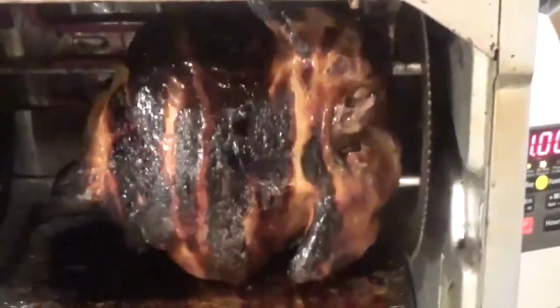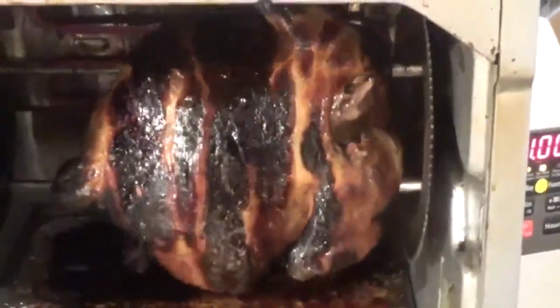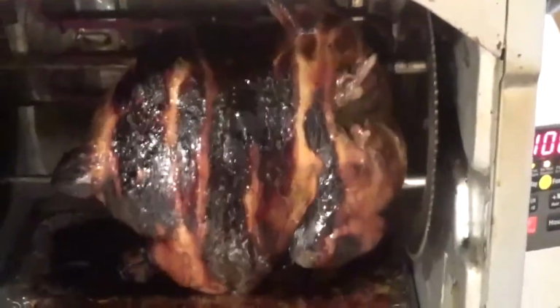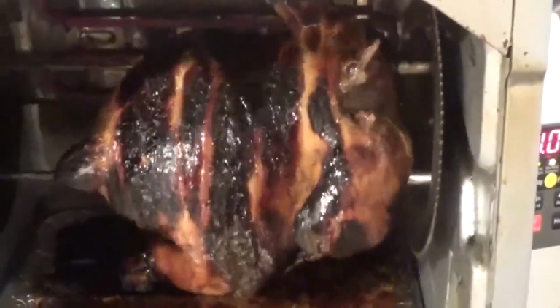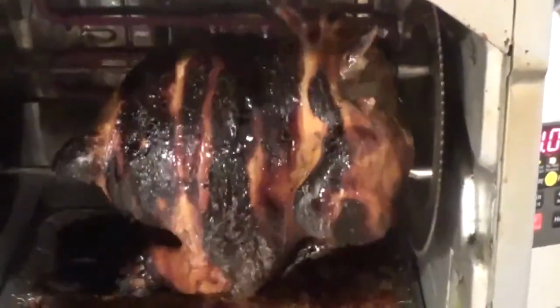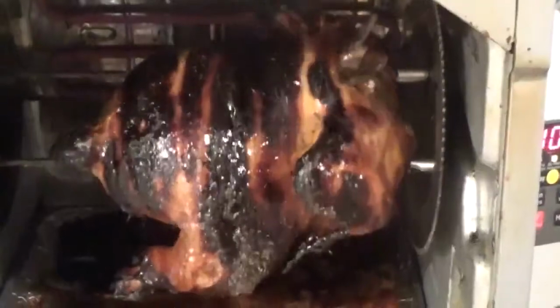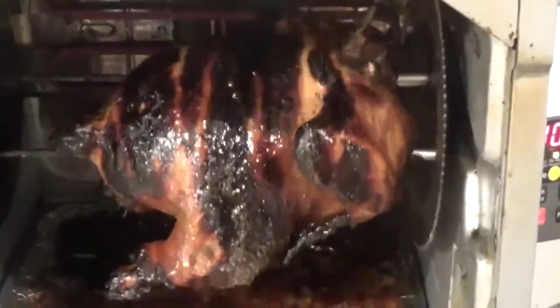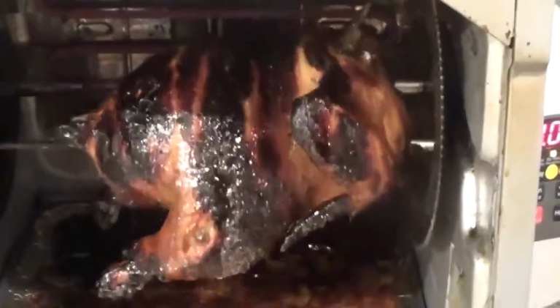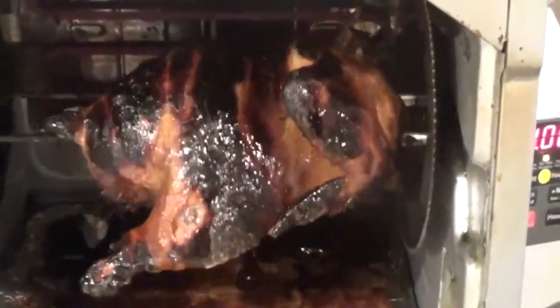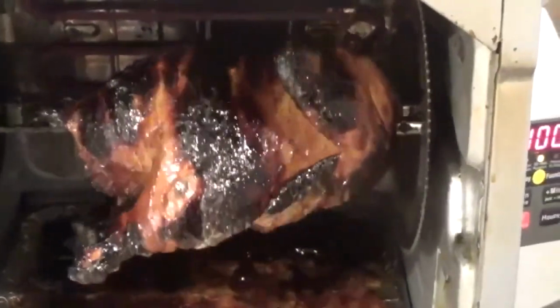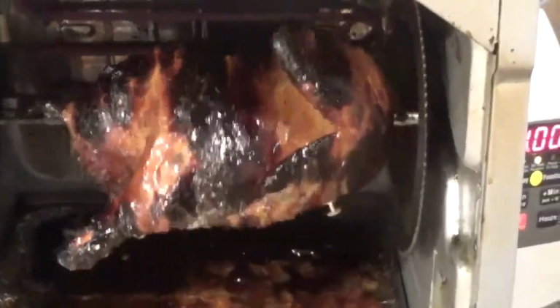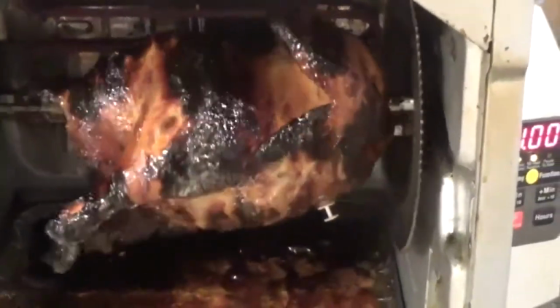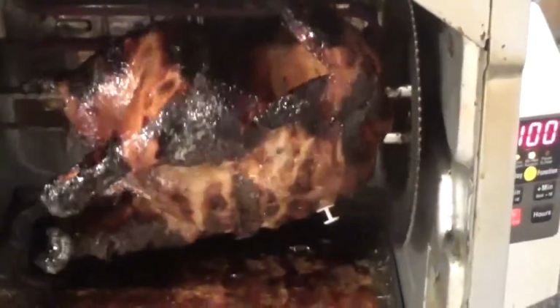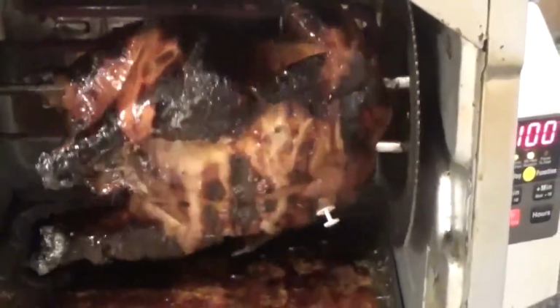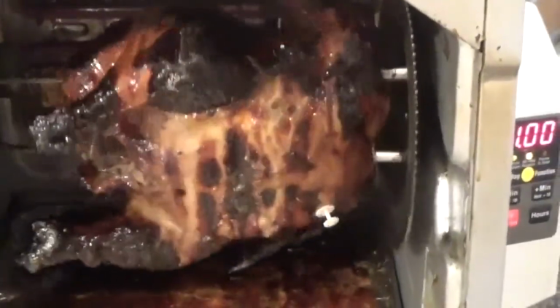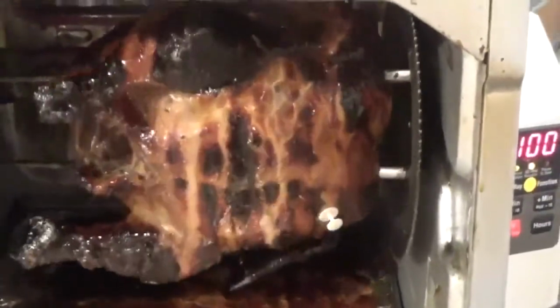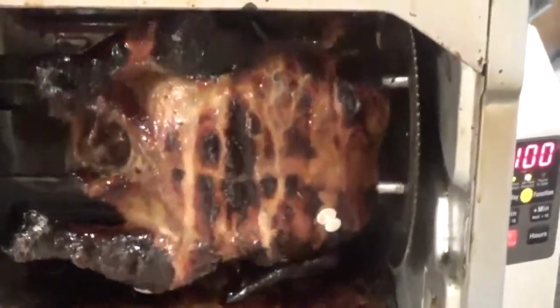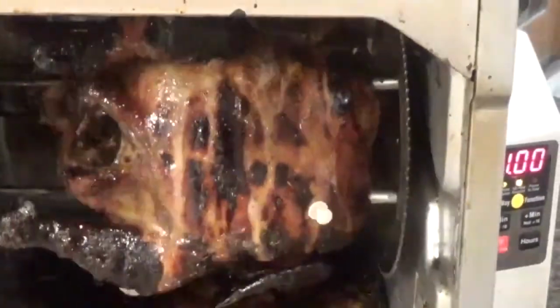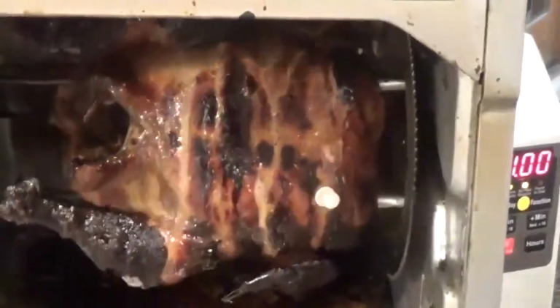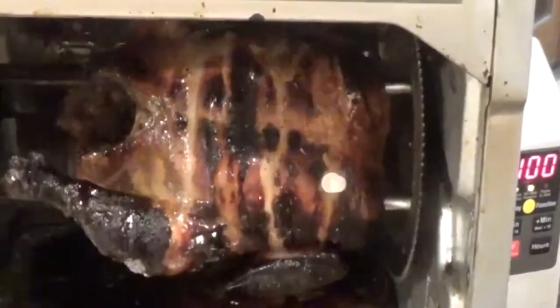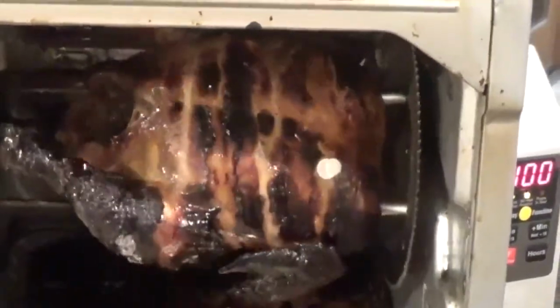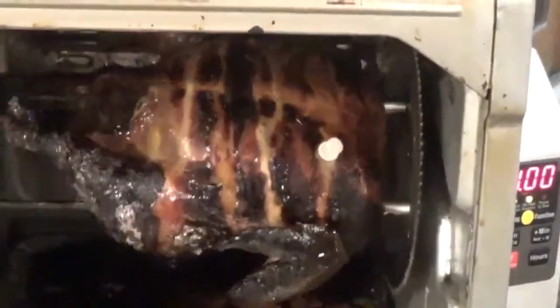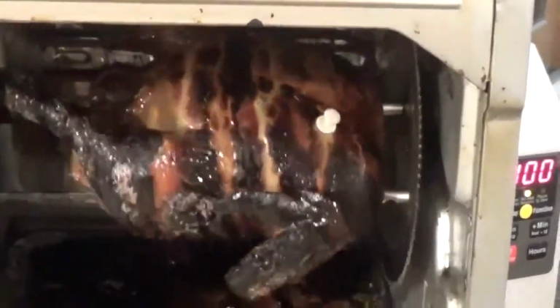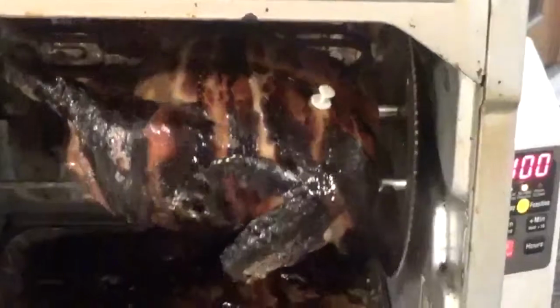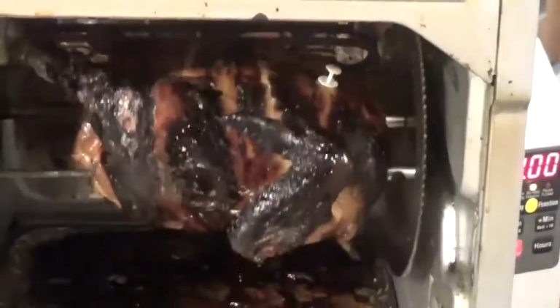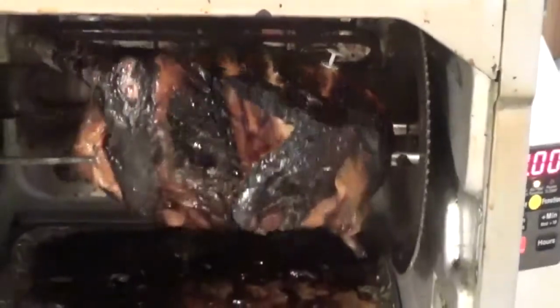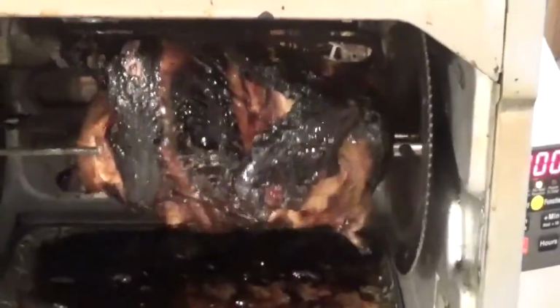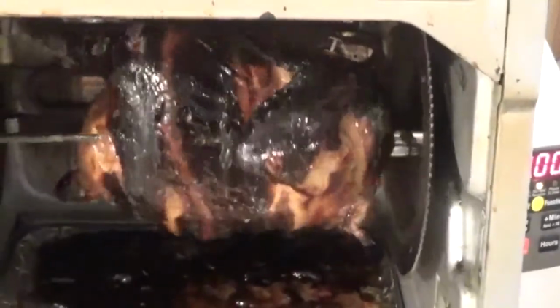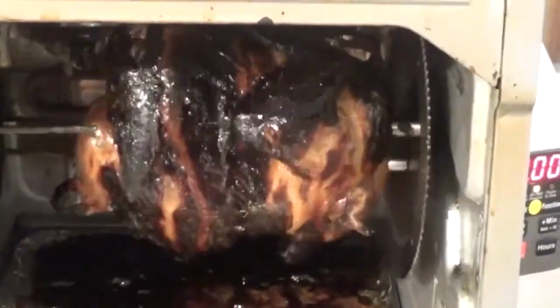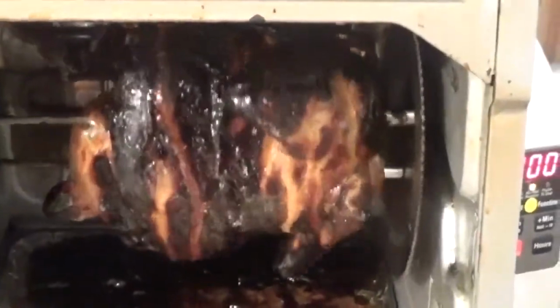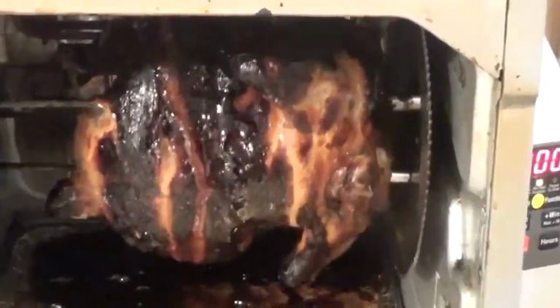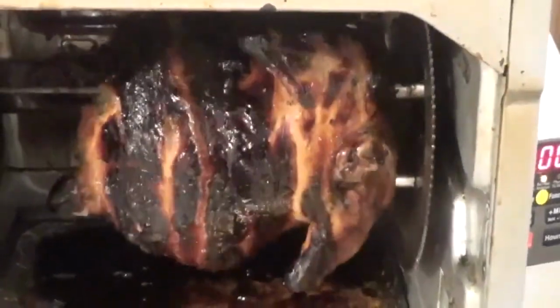I'ma let it sit for a little bit, I'ma pull it out and I'ma slice it open and let you see the inside. Look at that!